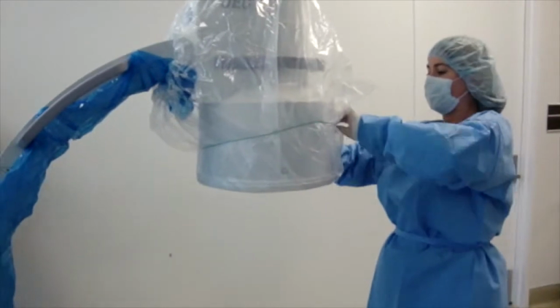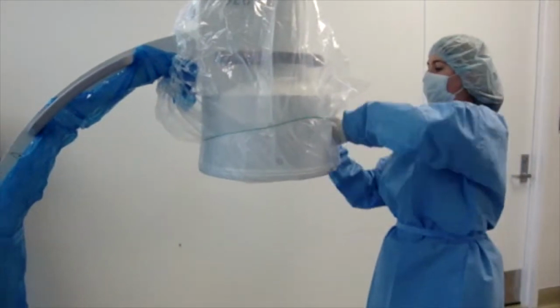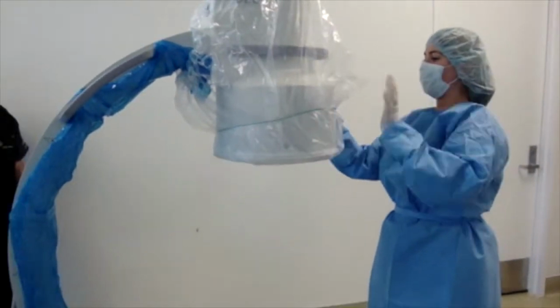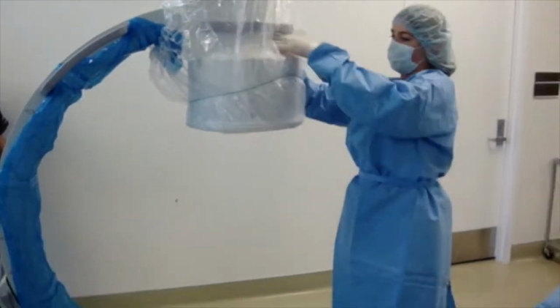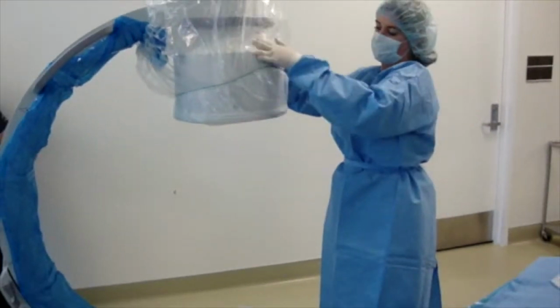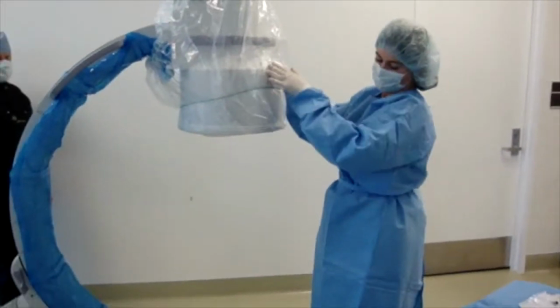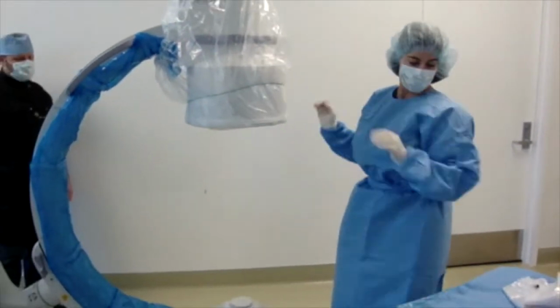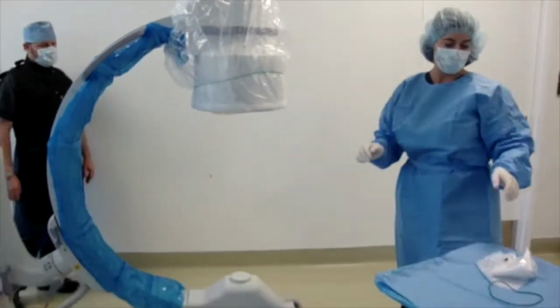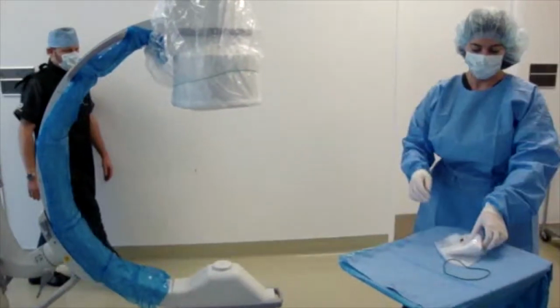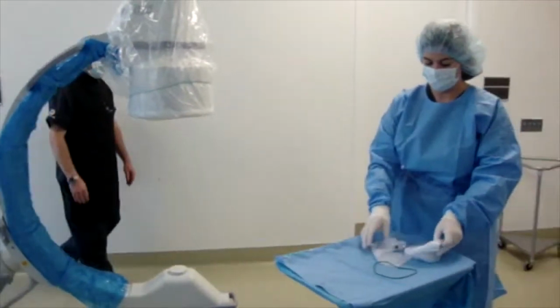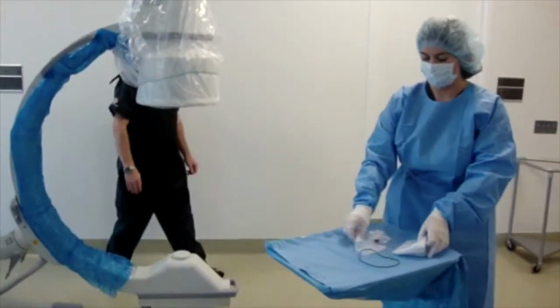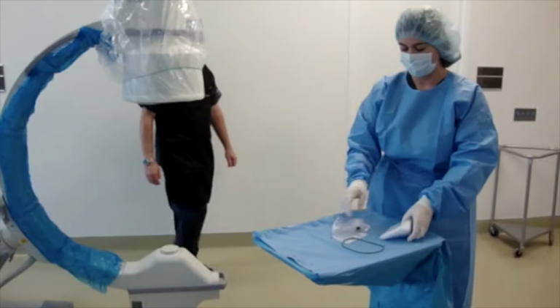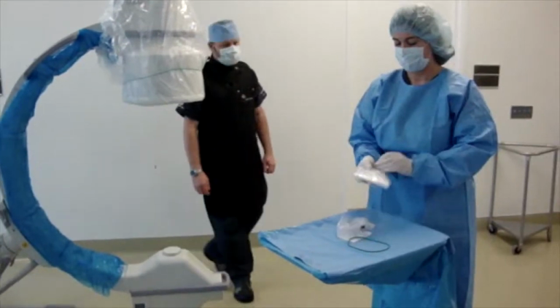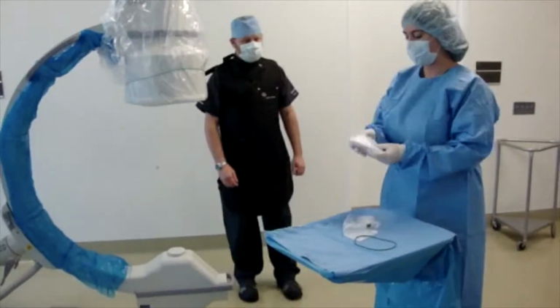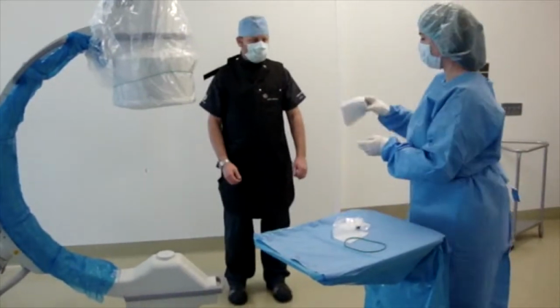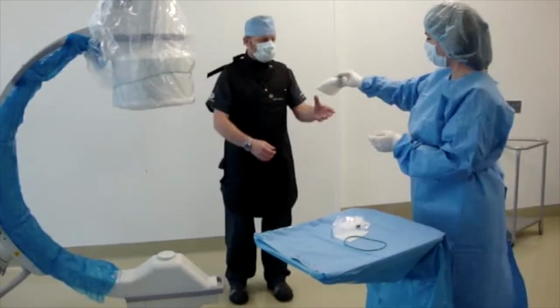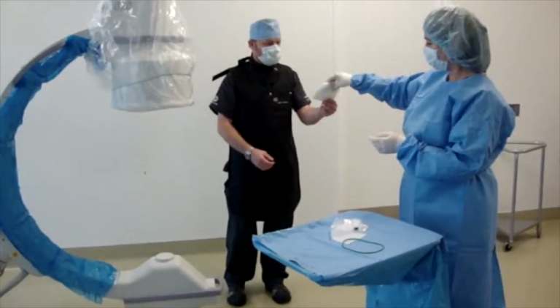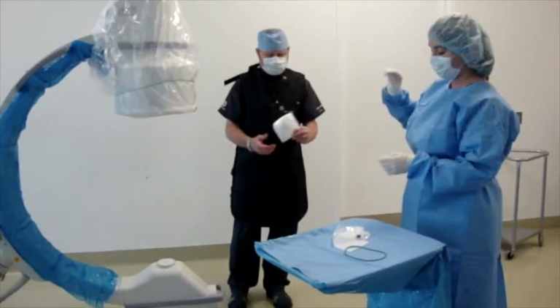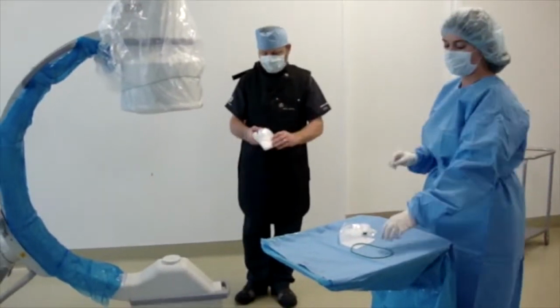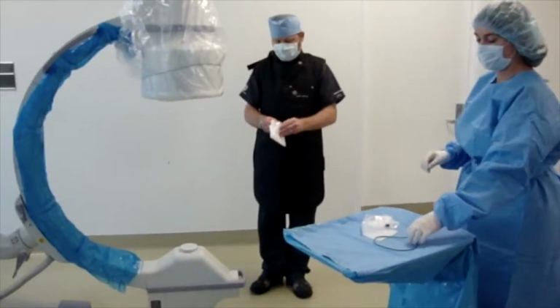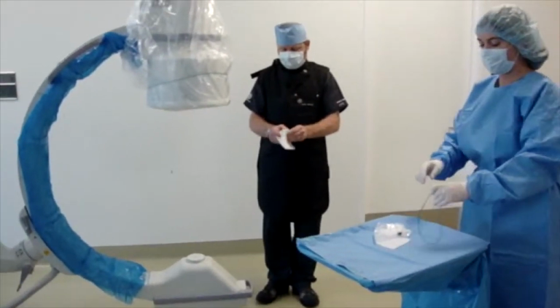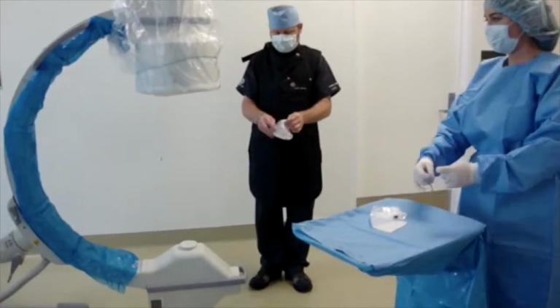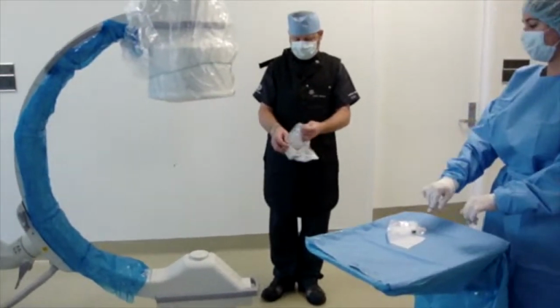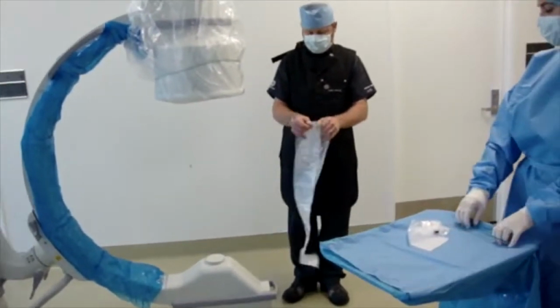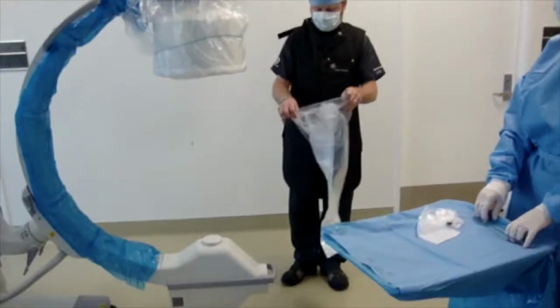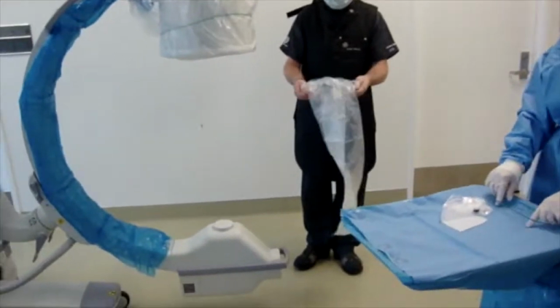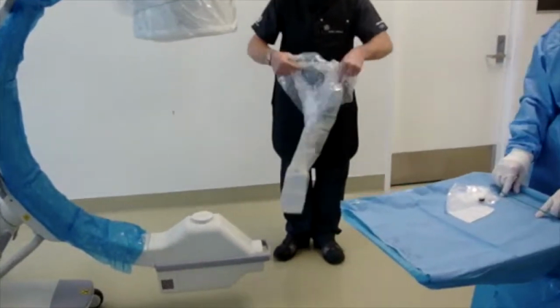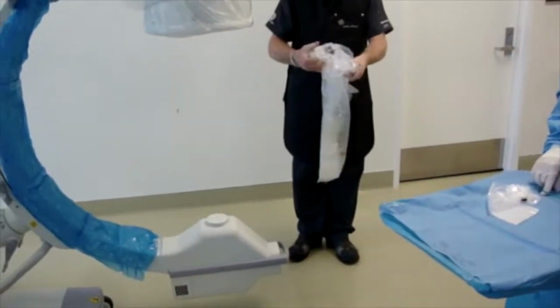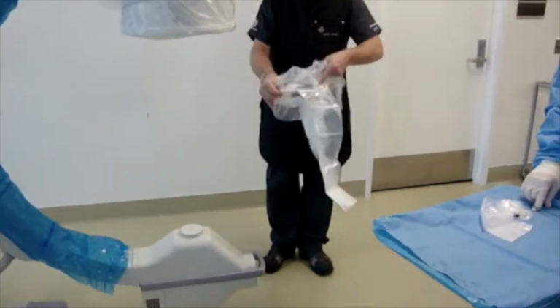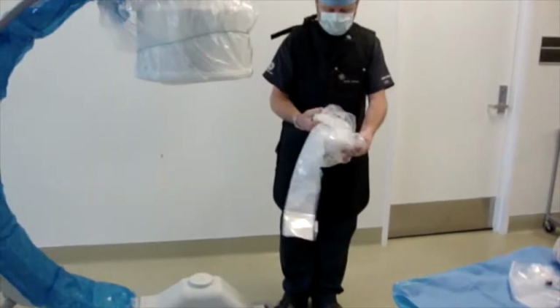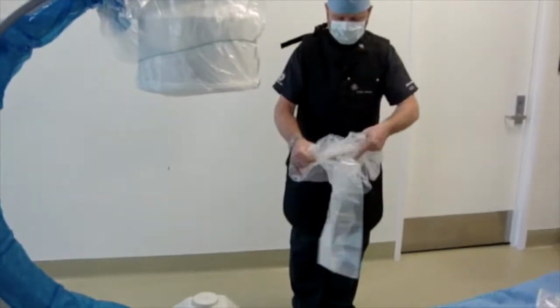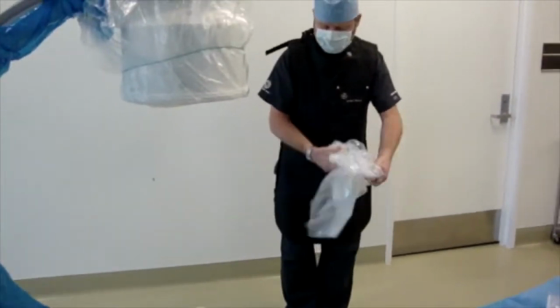For the bottom x-ray tube drape, this is not considered a sterile area since it is below the waist and under the table. Therefore, it can be applied by a non-sterile person.